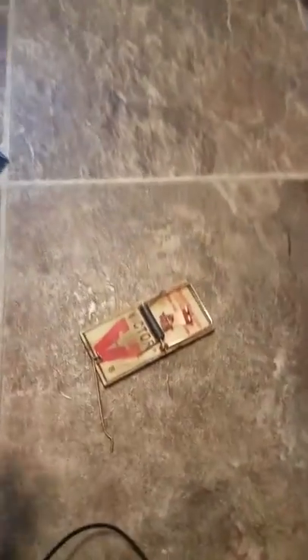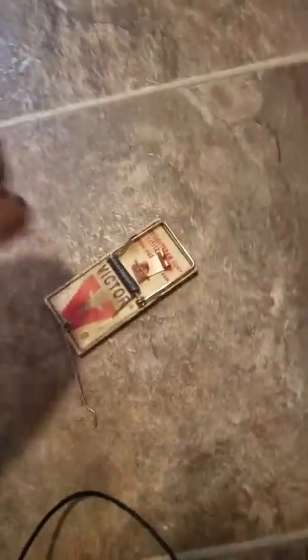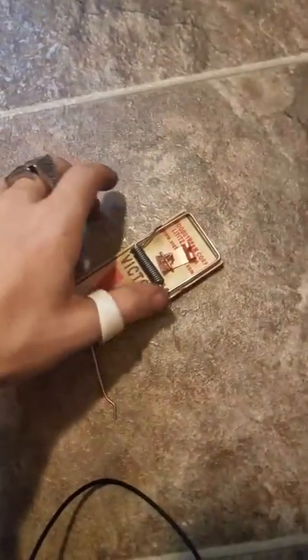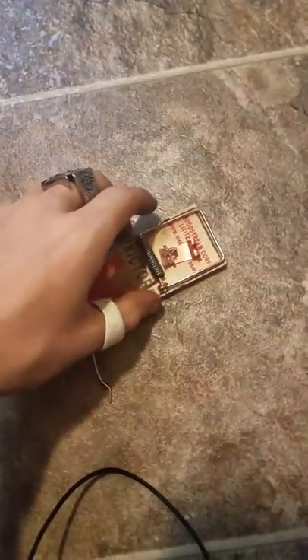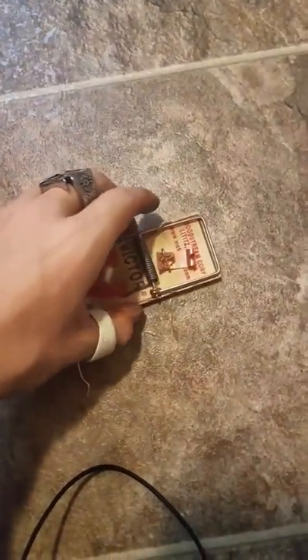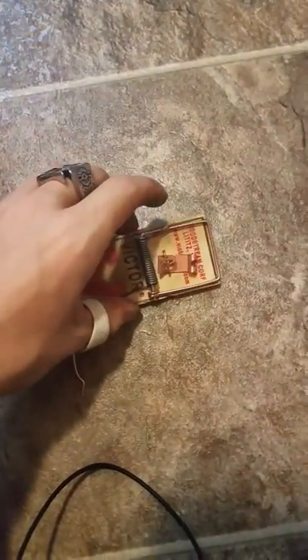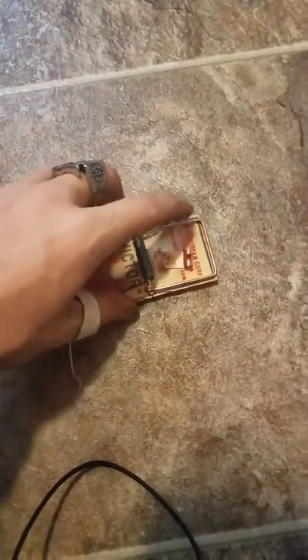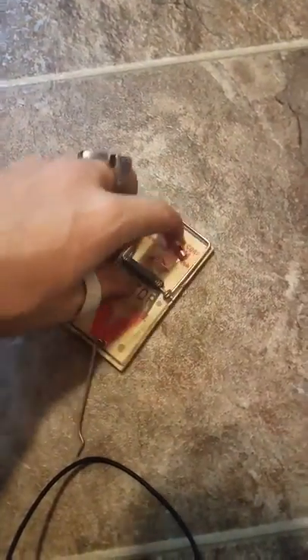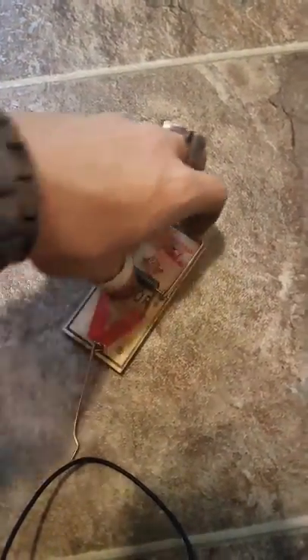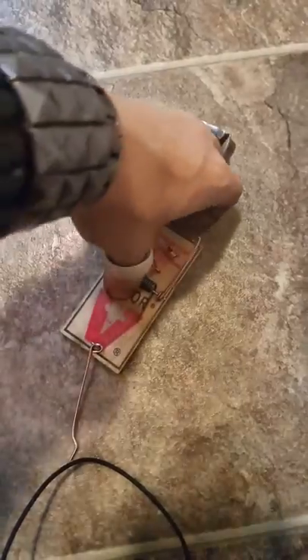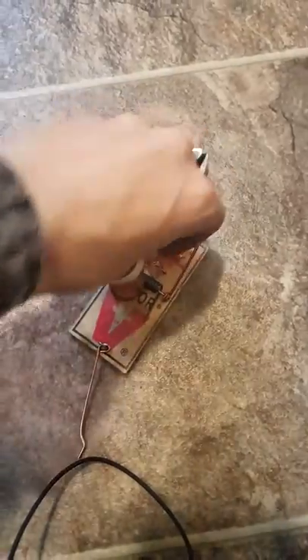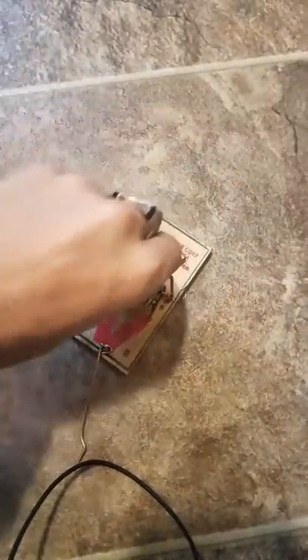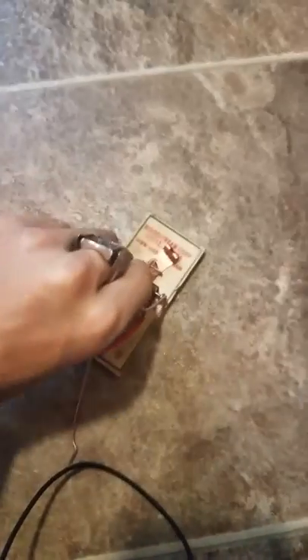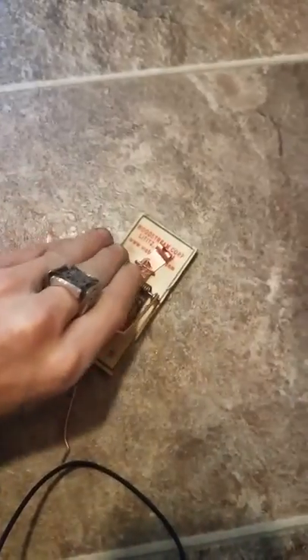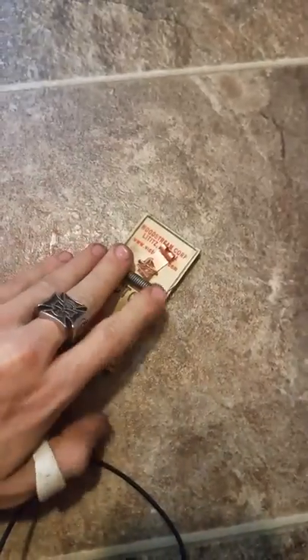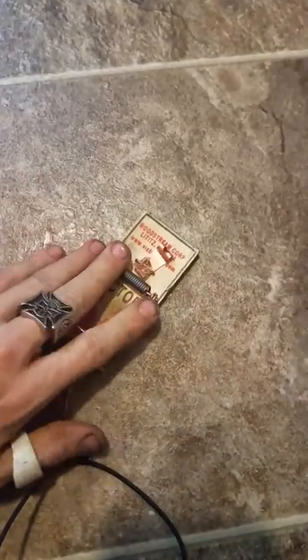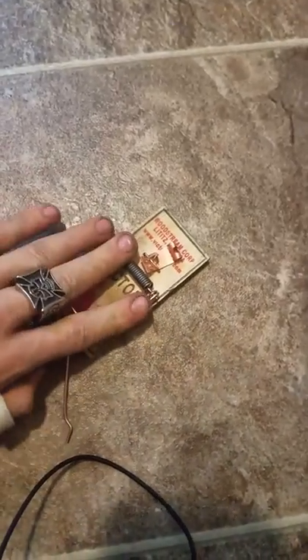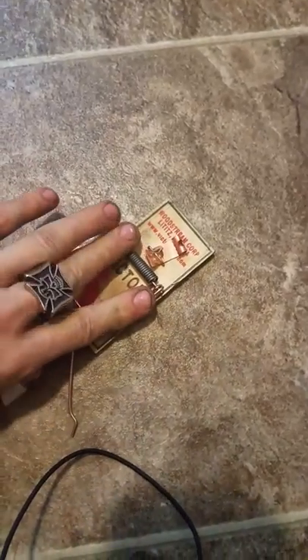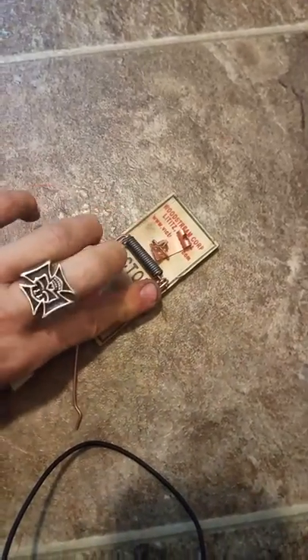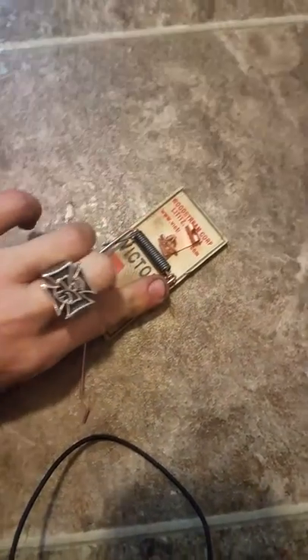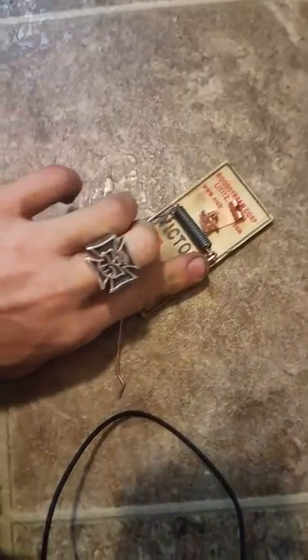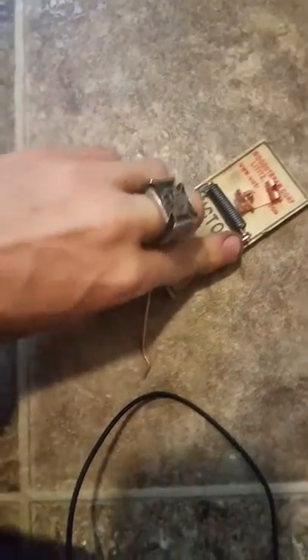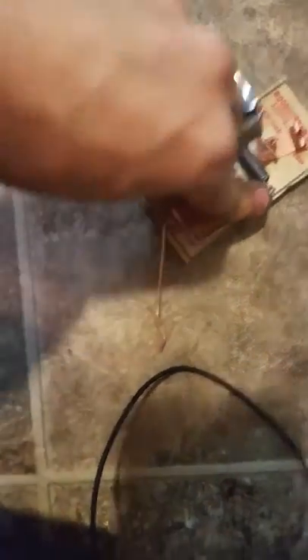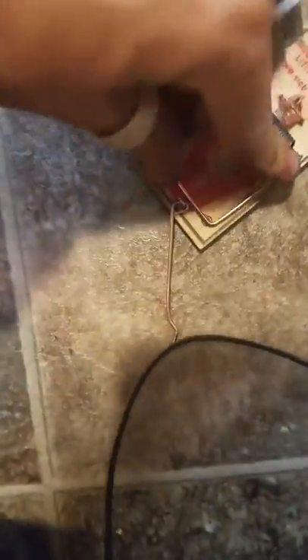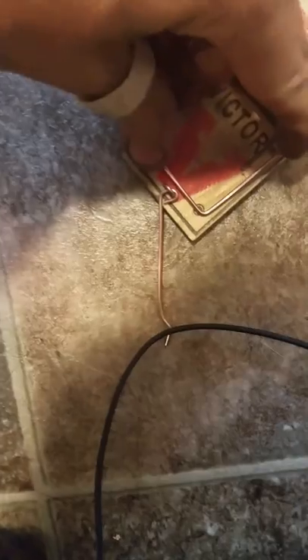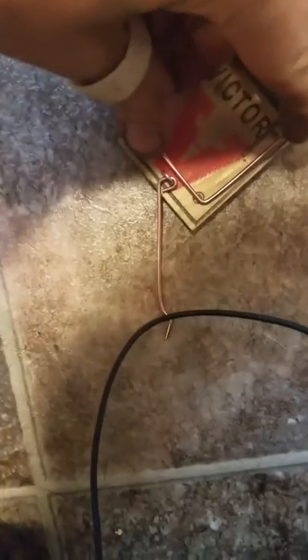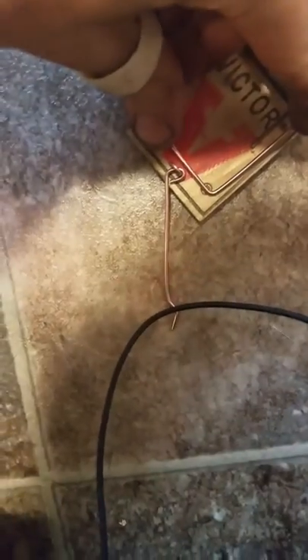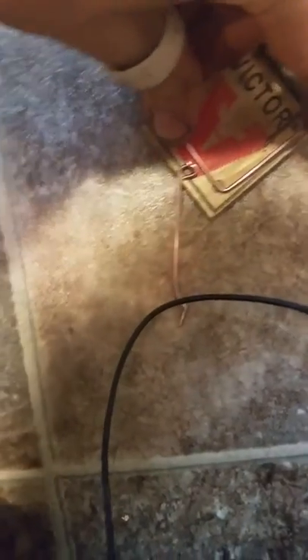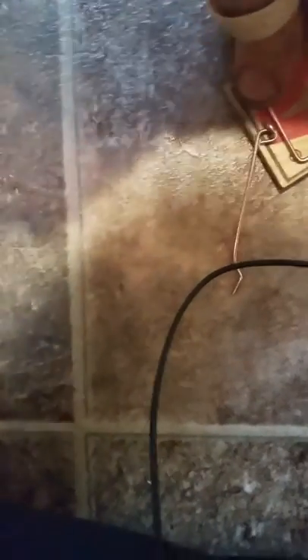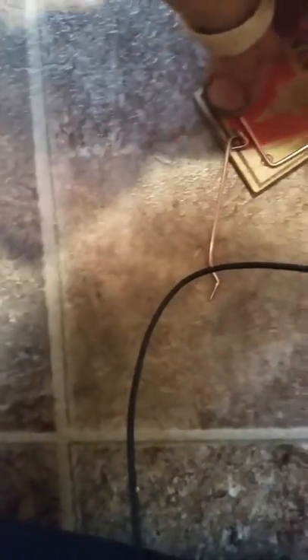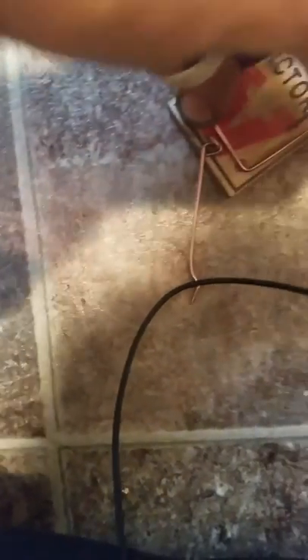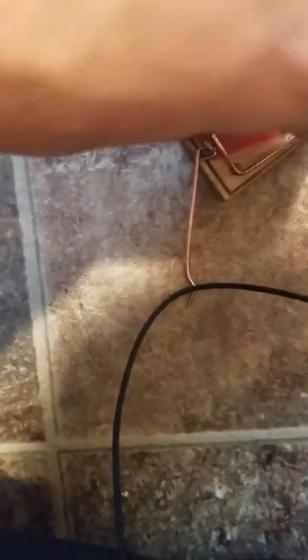All right, I felt like making a video on how to set and unset a mousetrap. It's actually kind of easy. Set this — make sure the loop is off to this side.